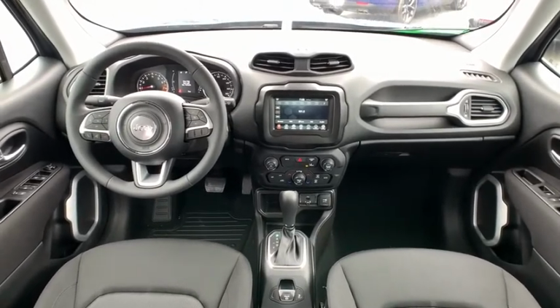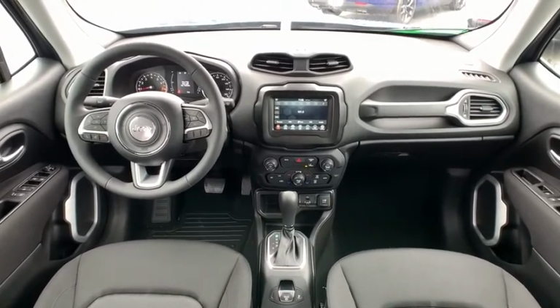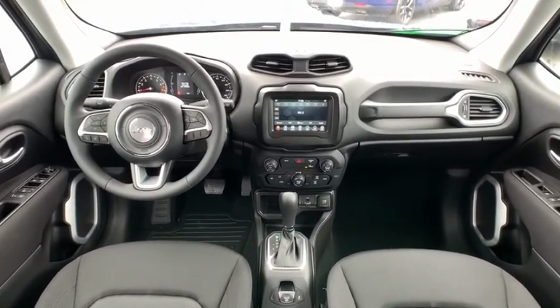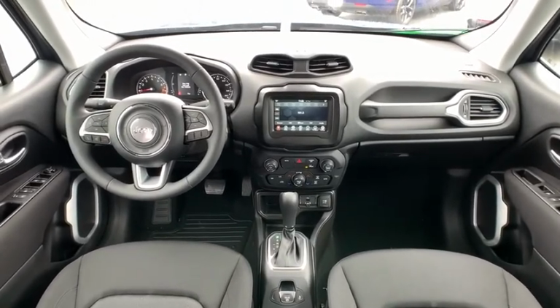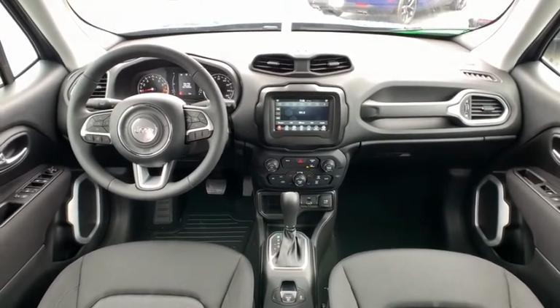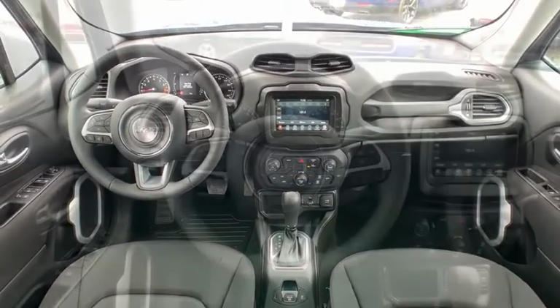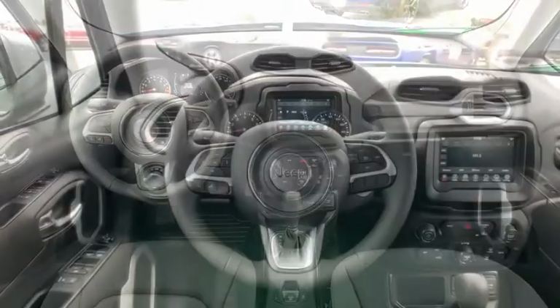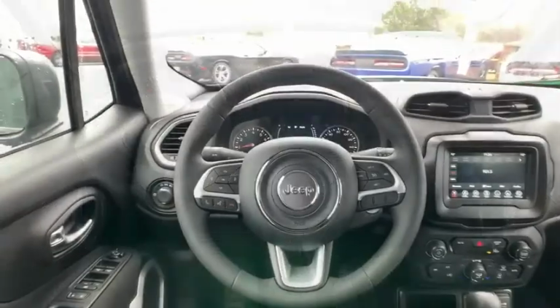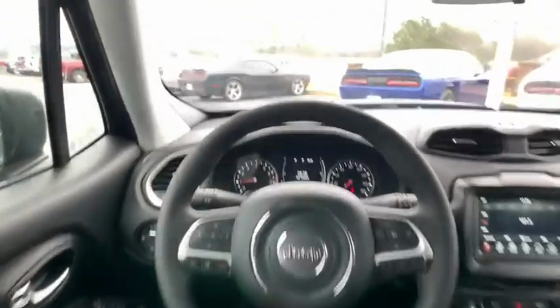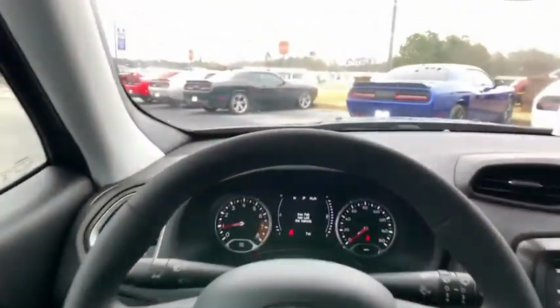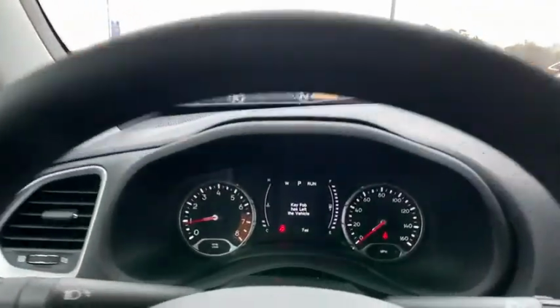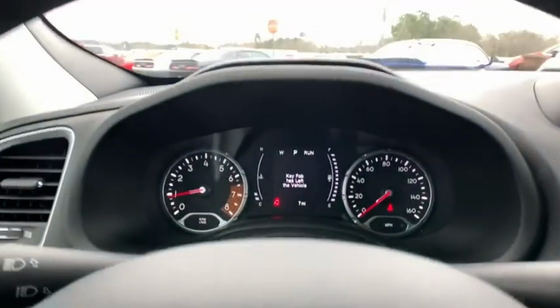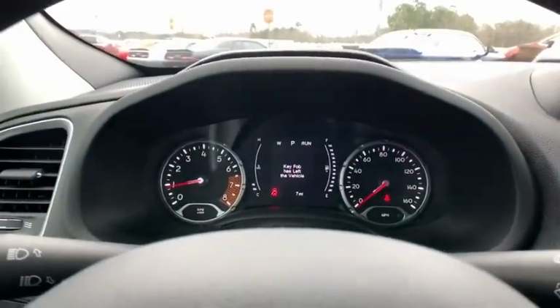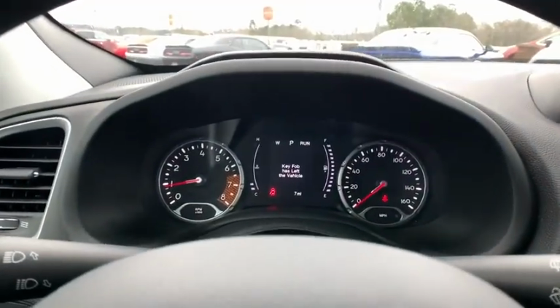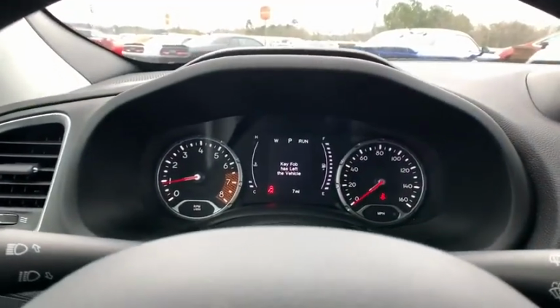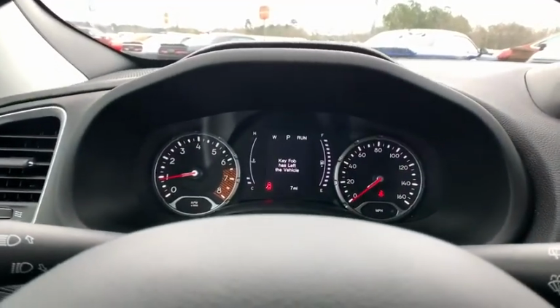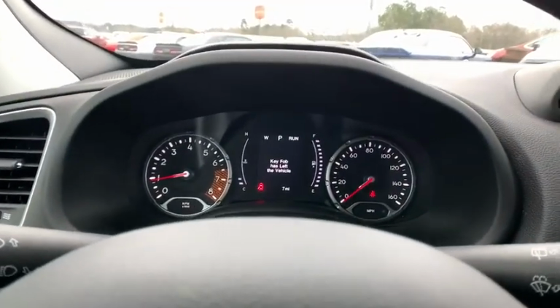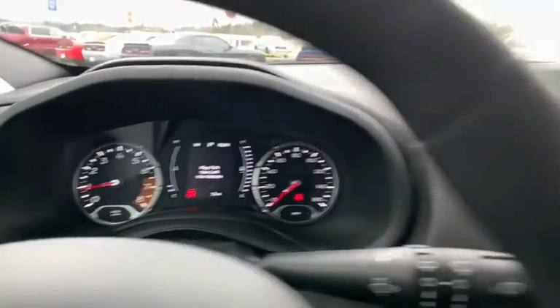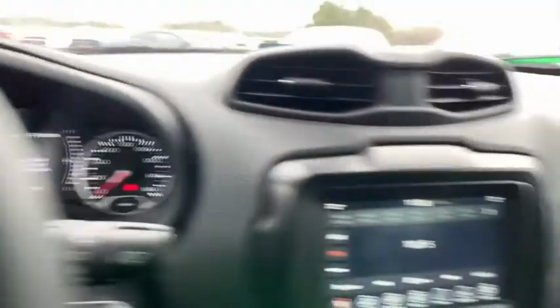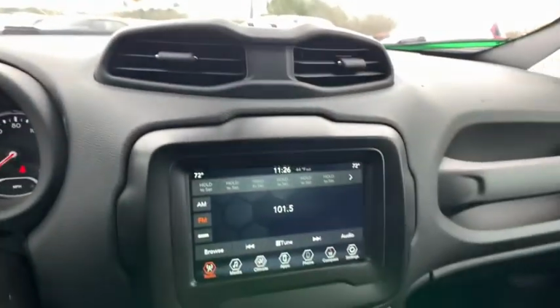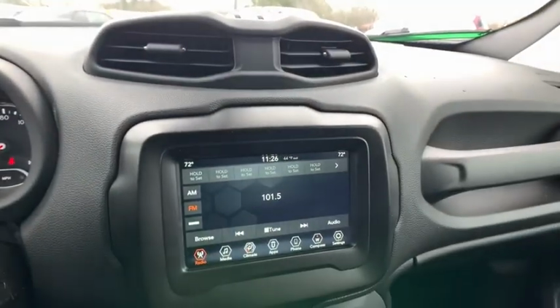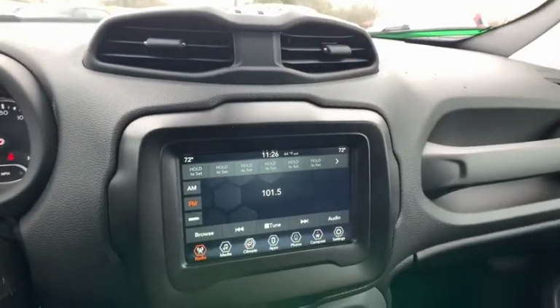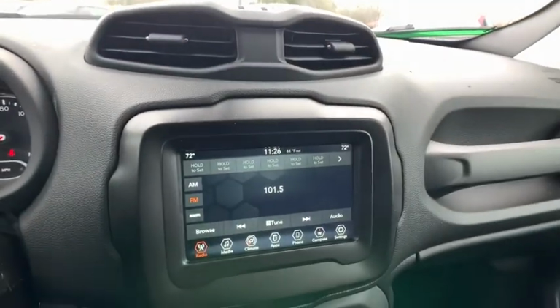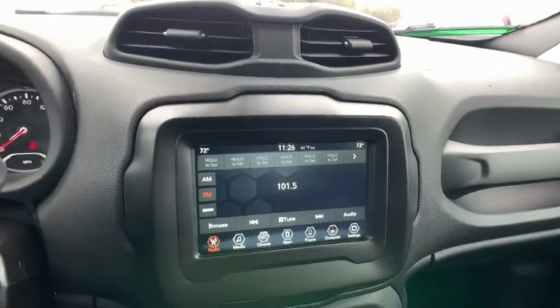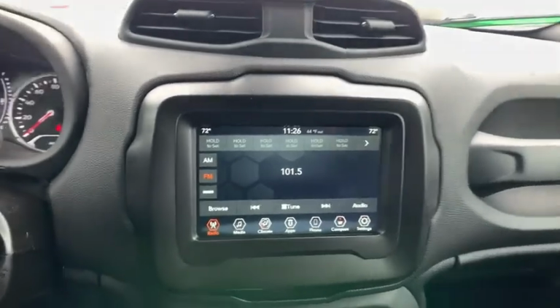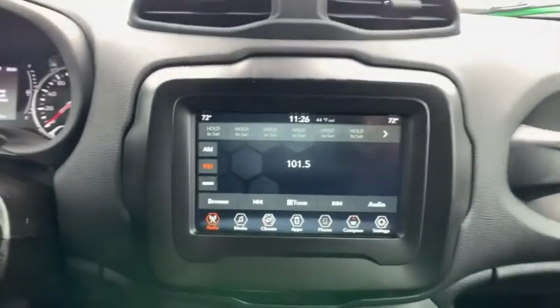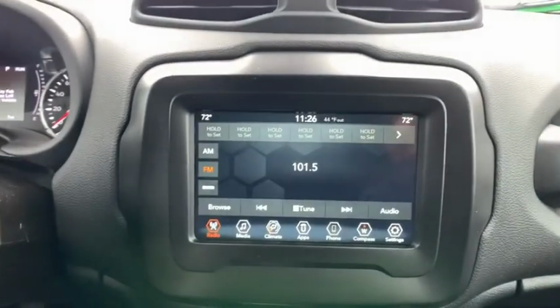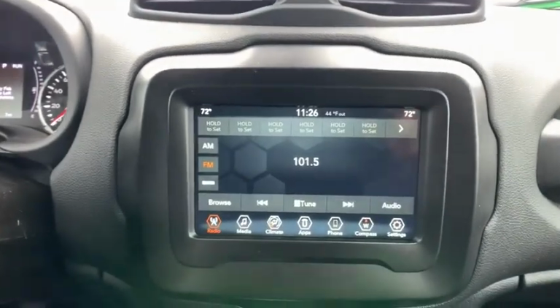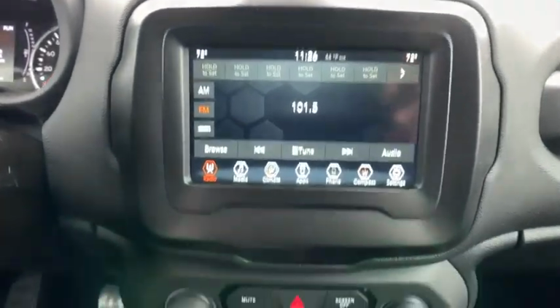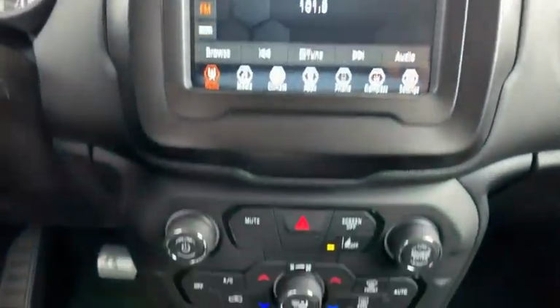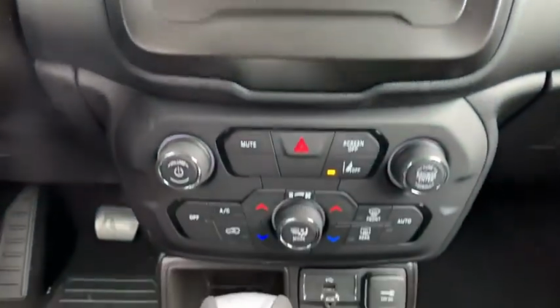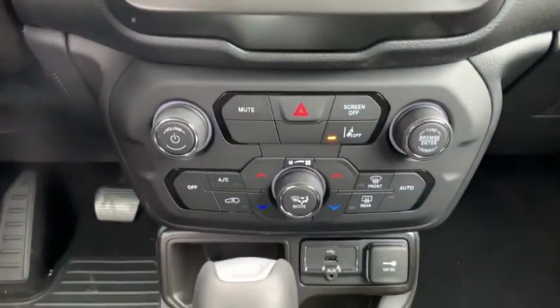Front wheel drive, climate control, rear defrost, AM-FM stereo radio, and power windows. If you like it online, you'll love it in your driveway. Take it for a spin today.